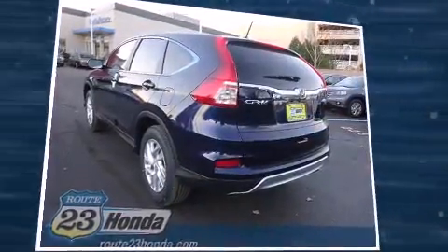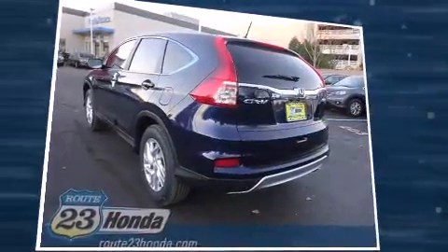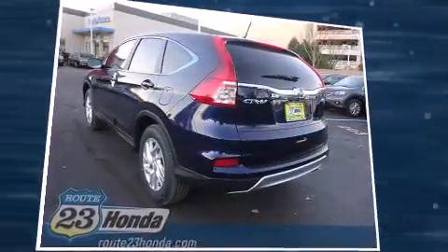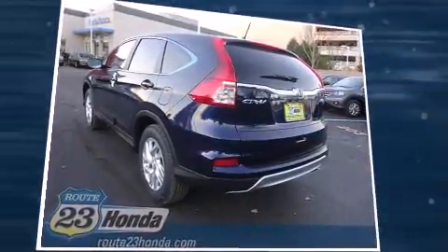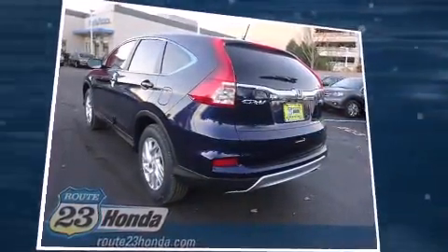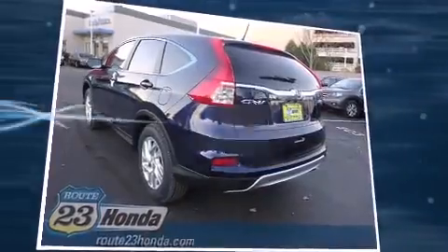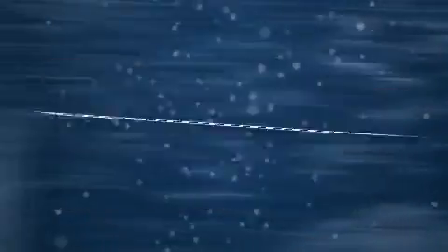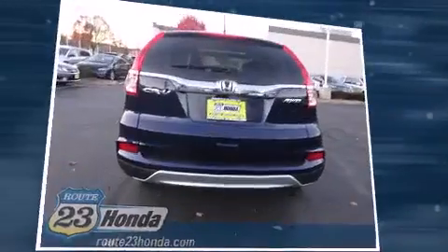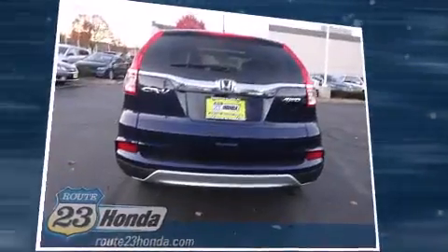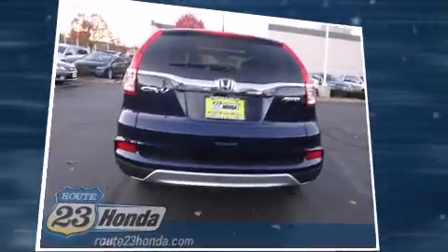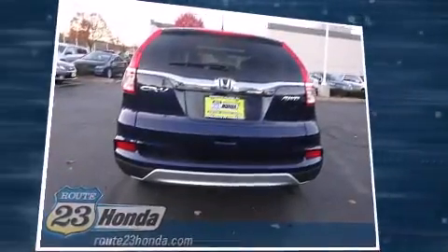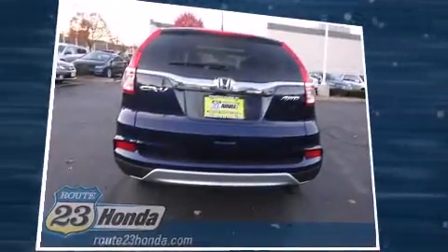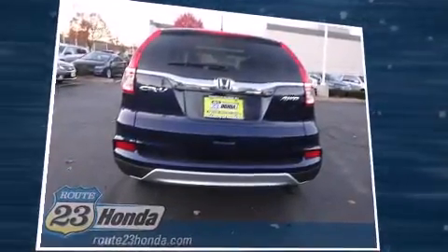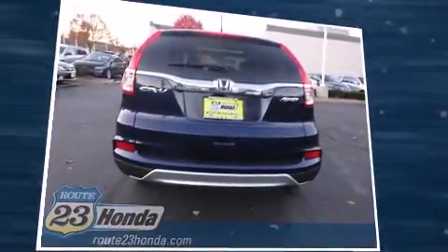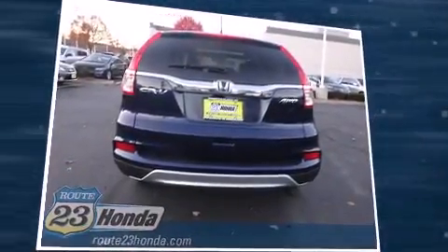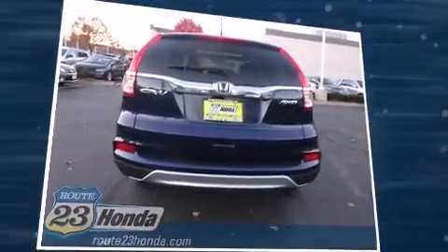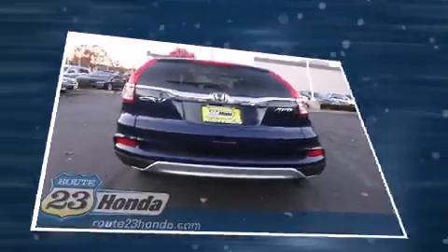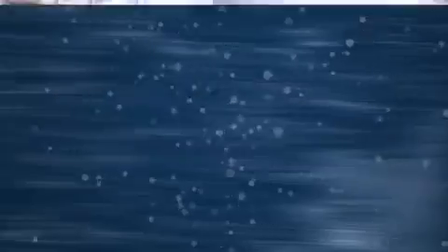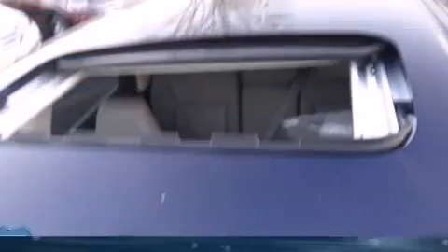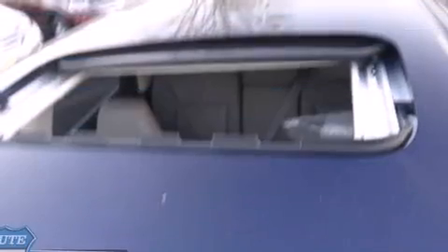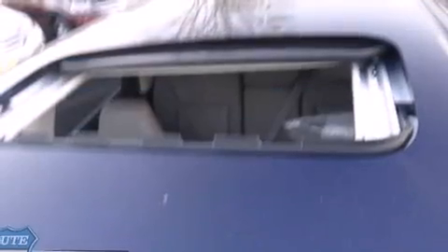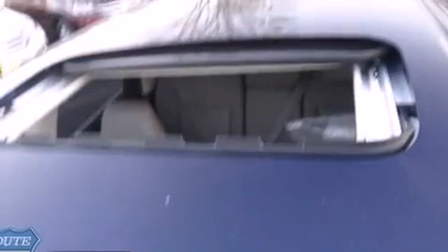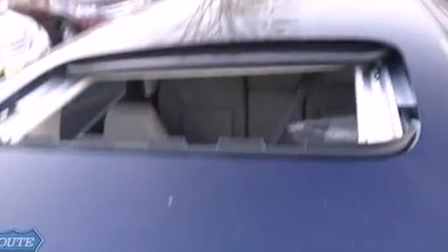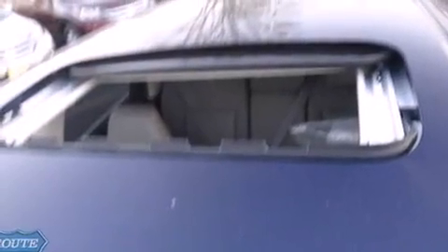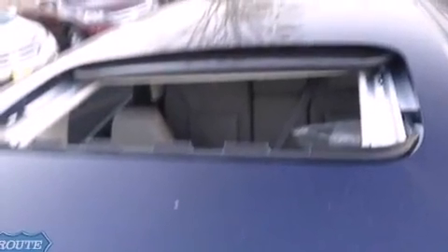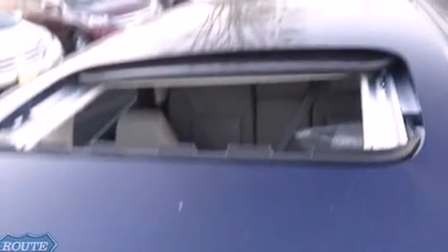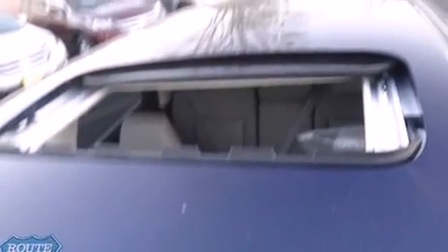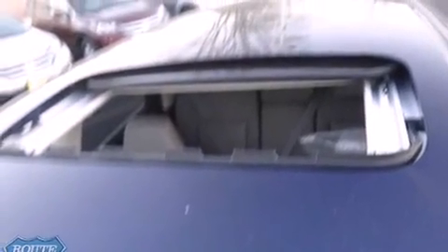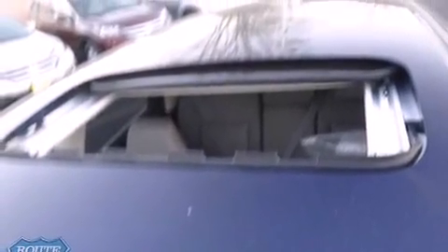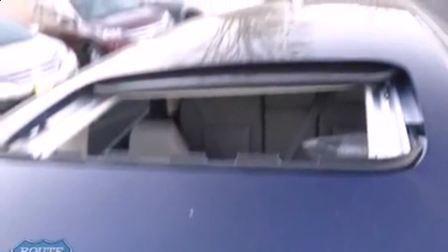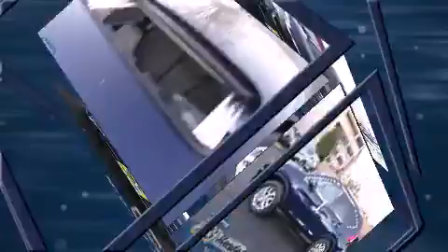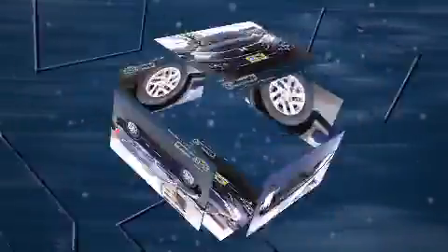Top features include remote keyless entry, one-touch window functionality, a tachometer, variably intermittent wipers, power moonroof, and a split folding rear seat.